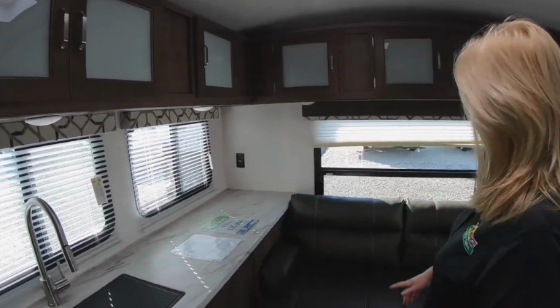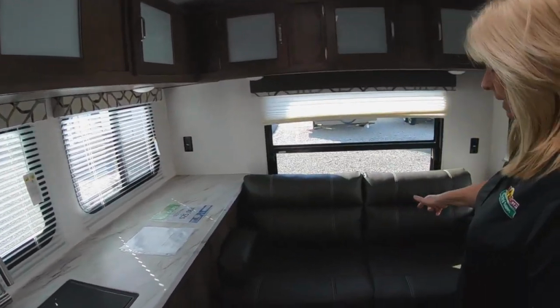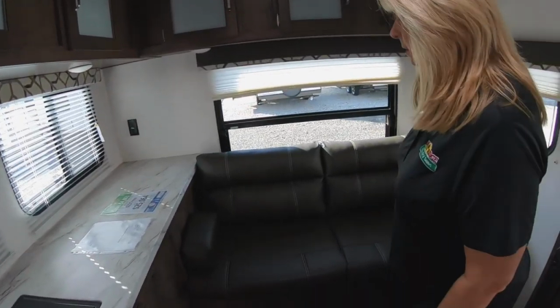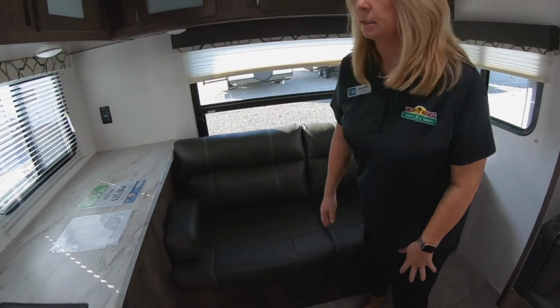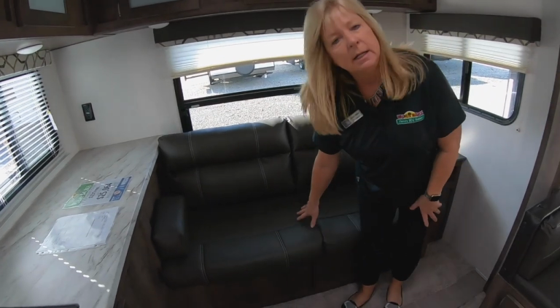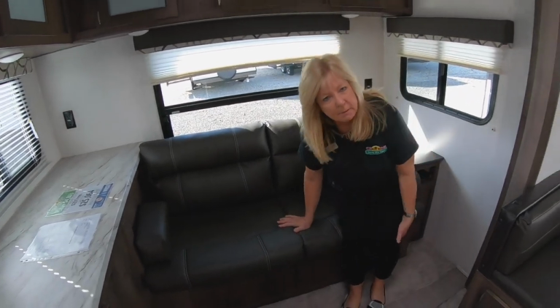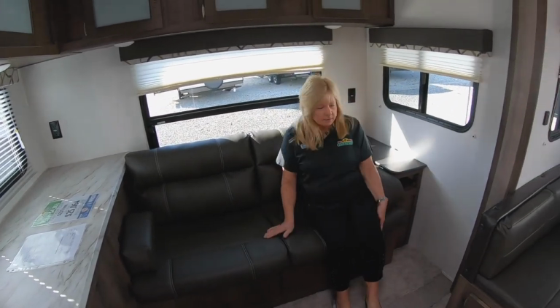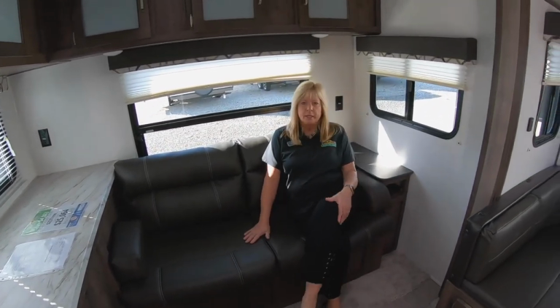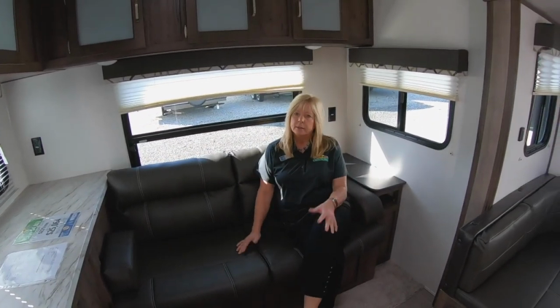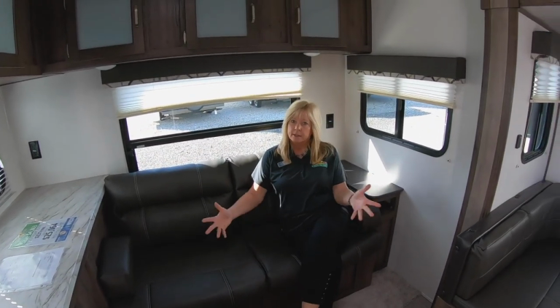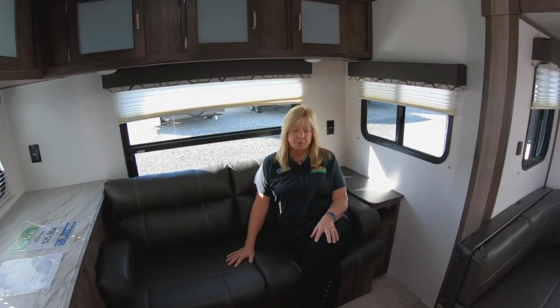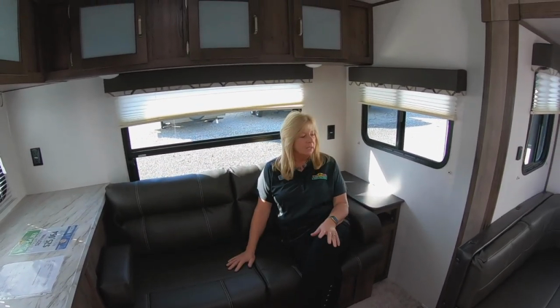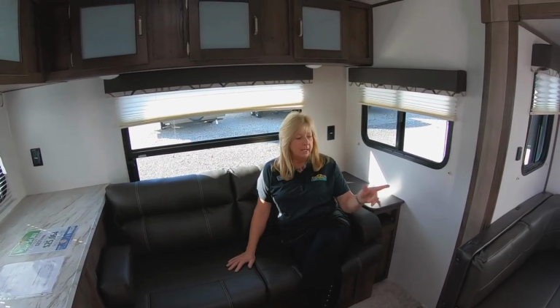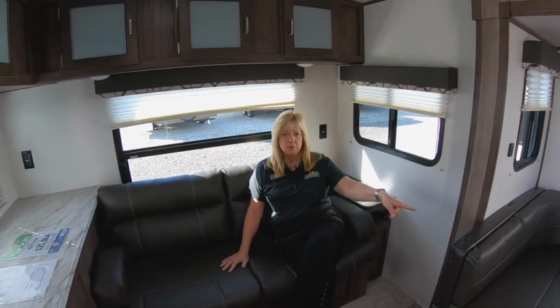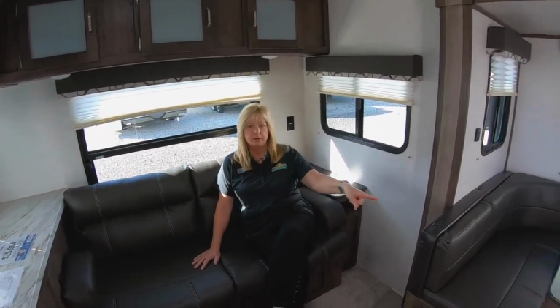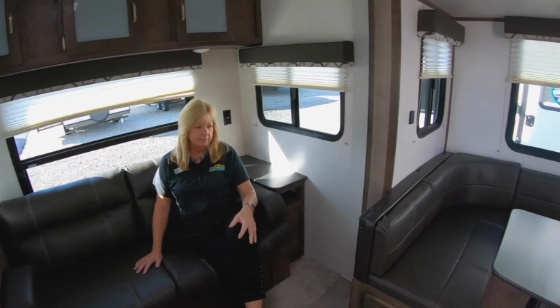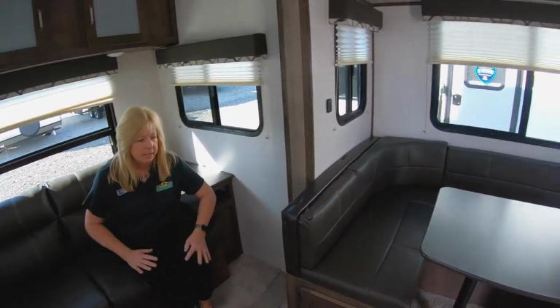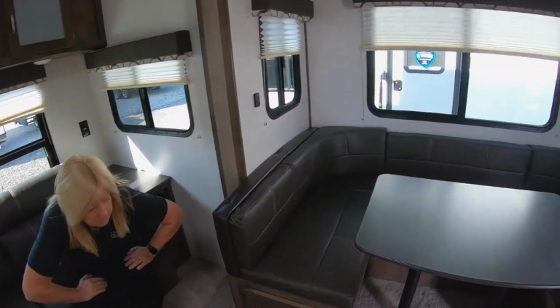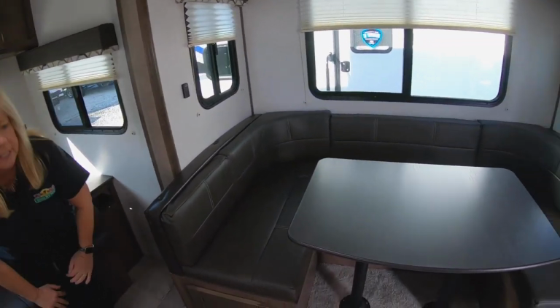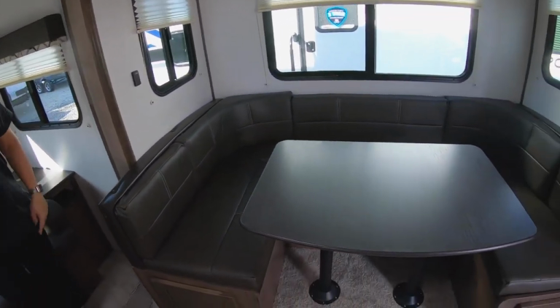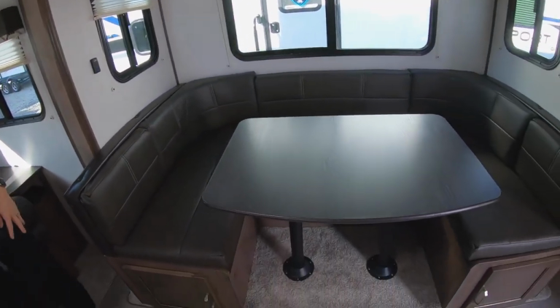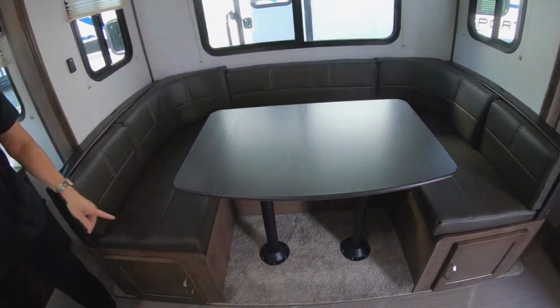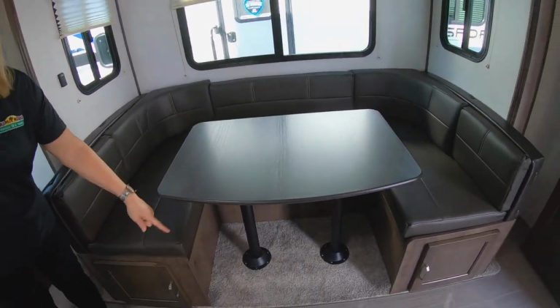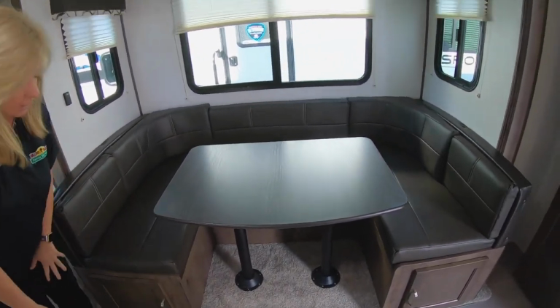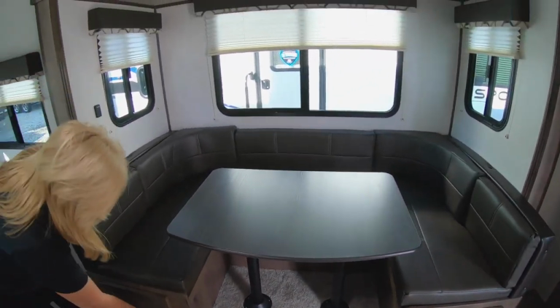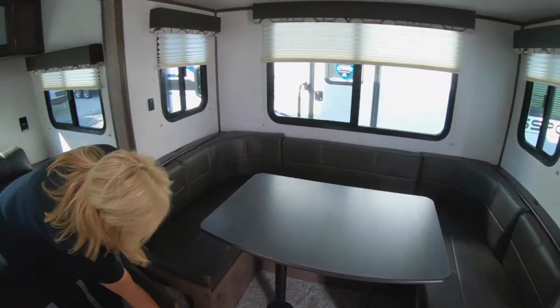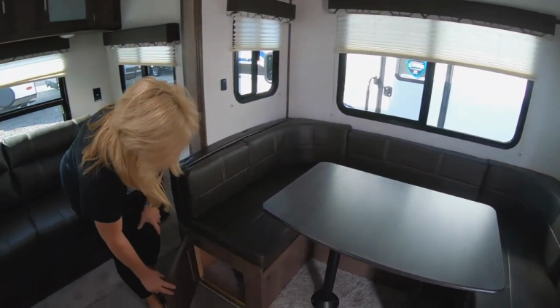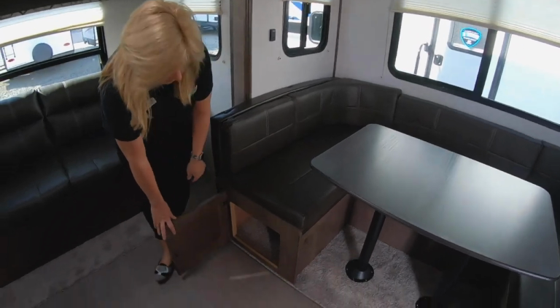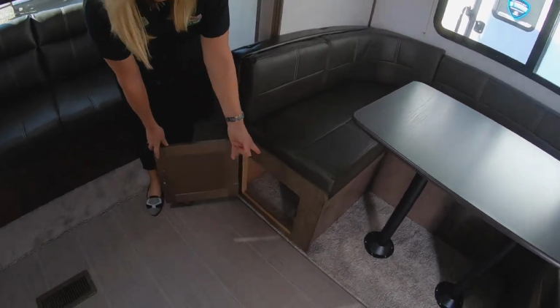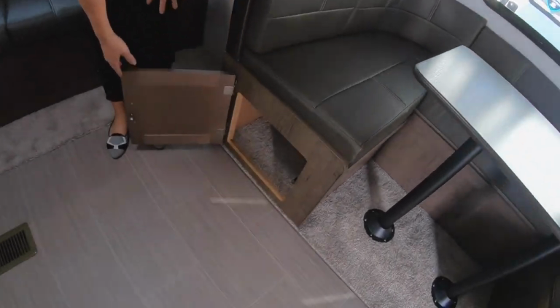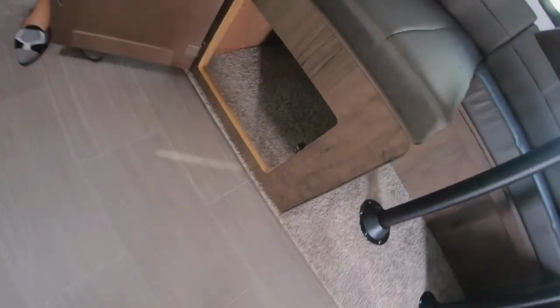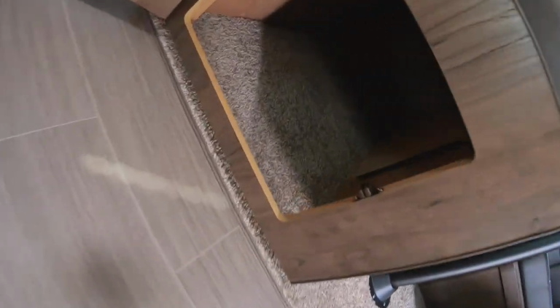You've got a couch here and this does make a bed — it'll sleep one and it's nice and comfortable. Also over here to the left you have a nice booth dinette. It also has lighting underneath, which looks really cool at night. Lots of storage underneath as well.